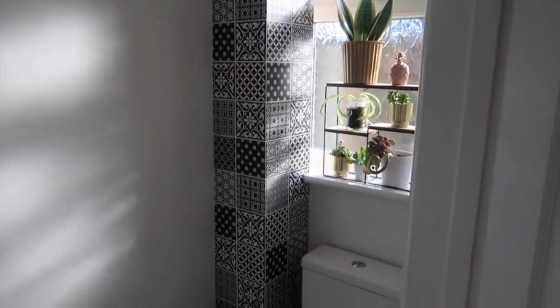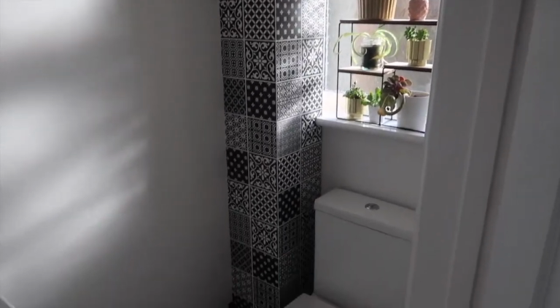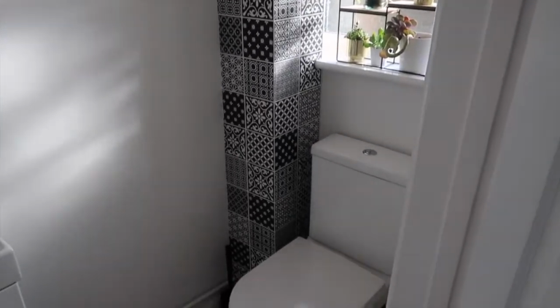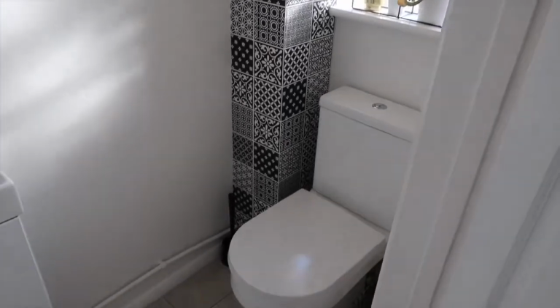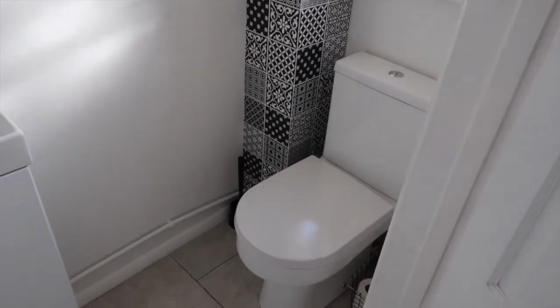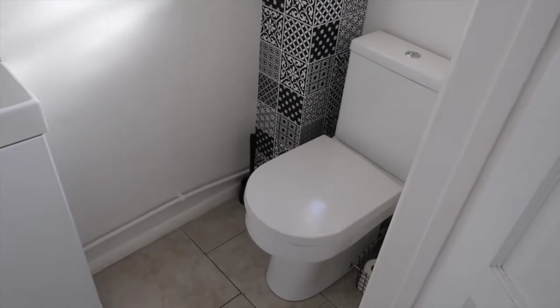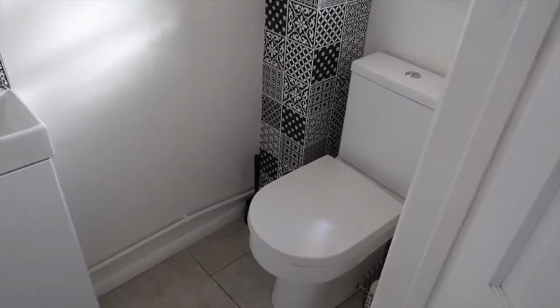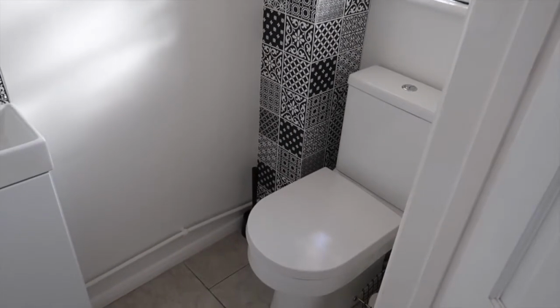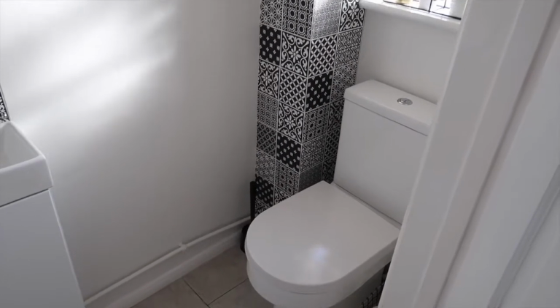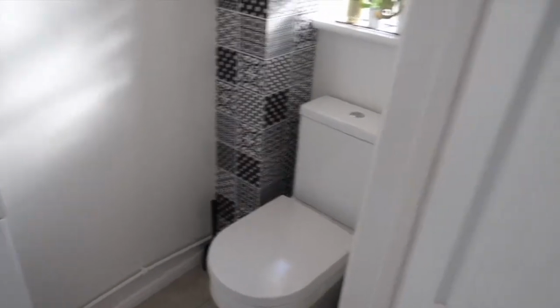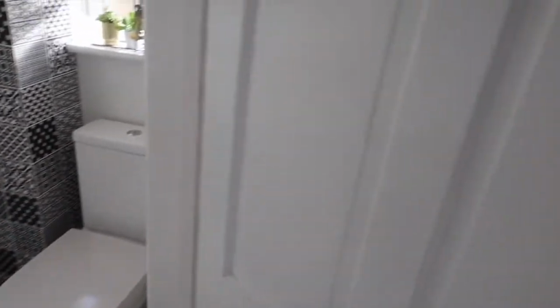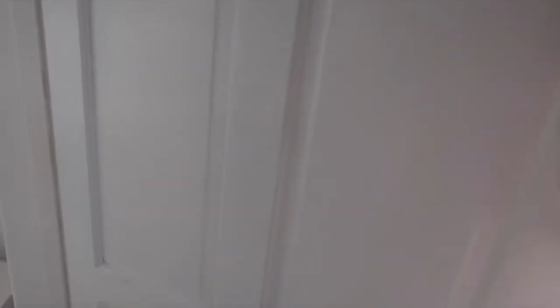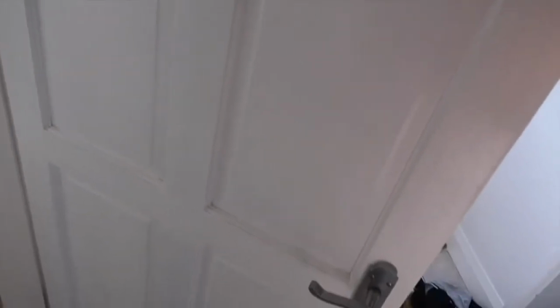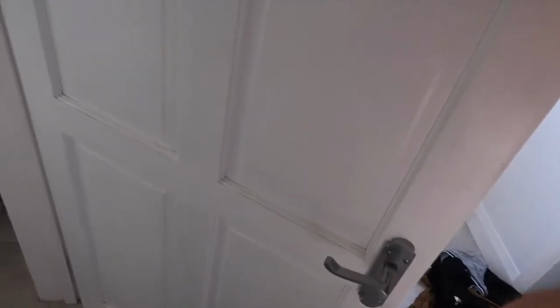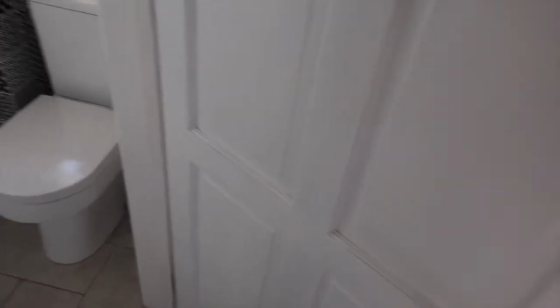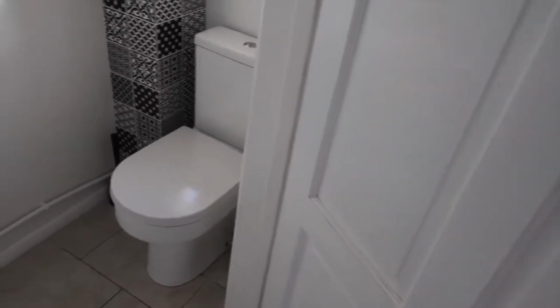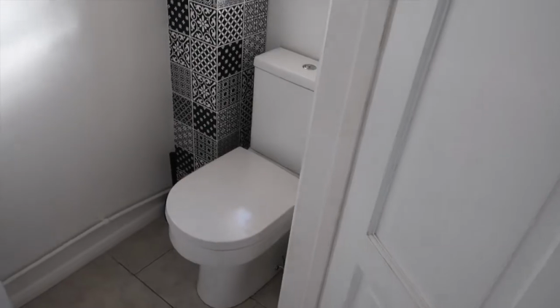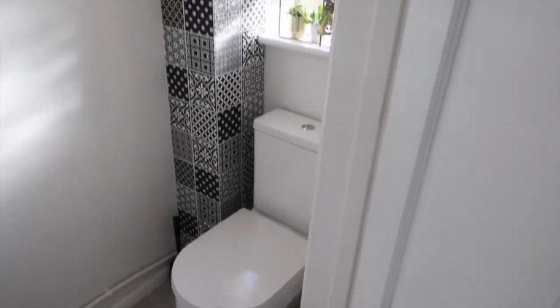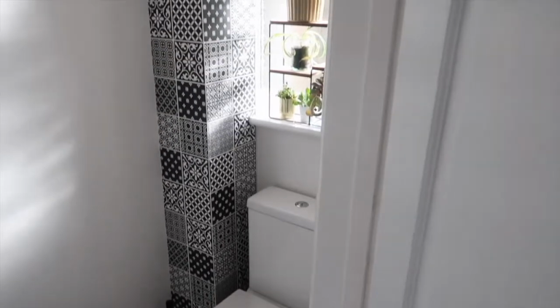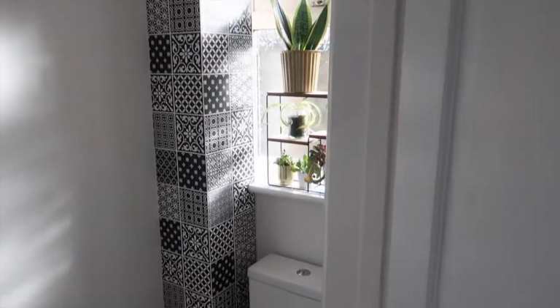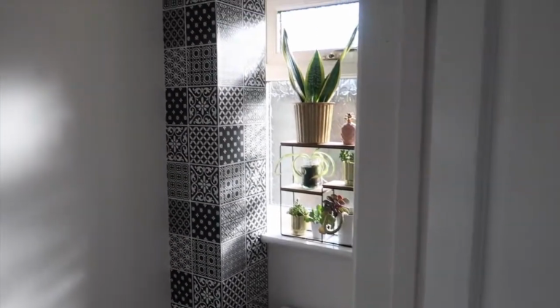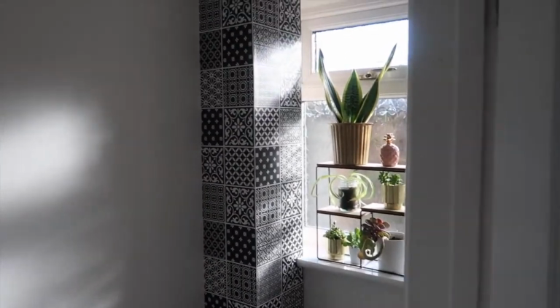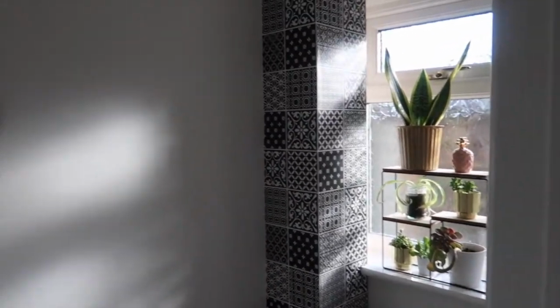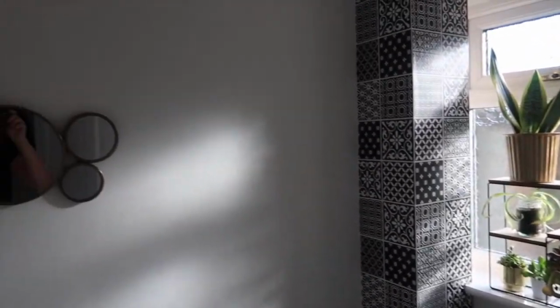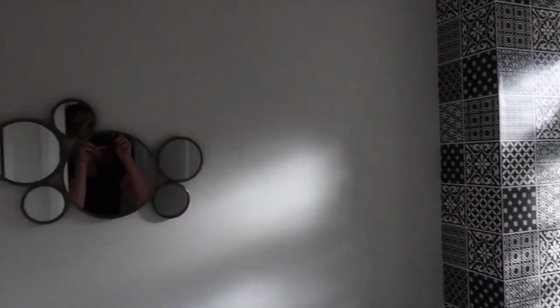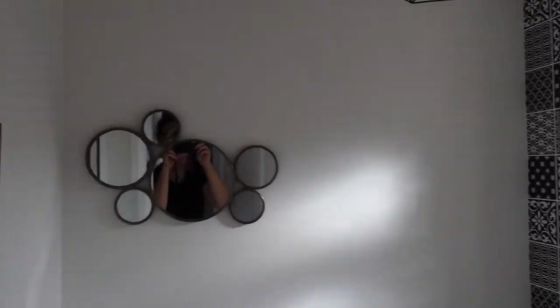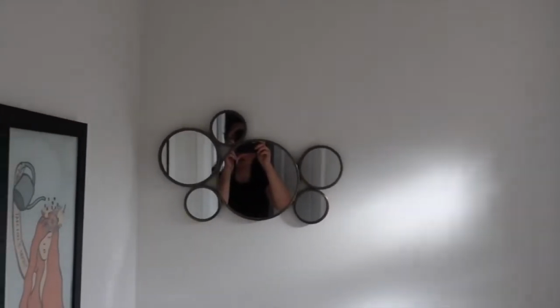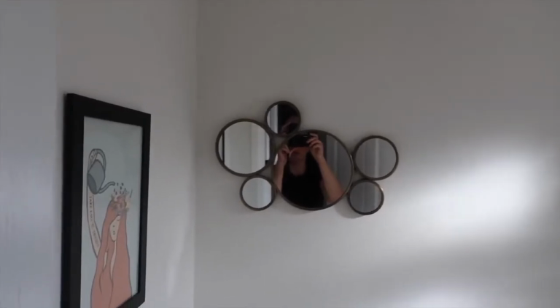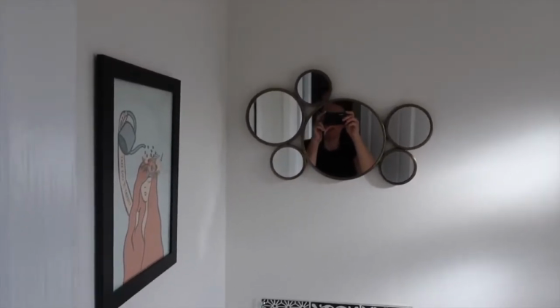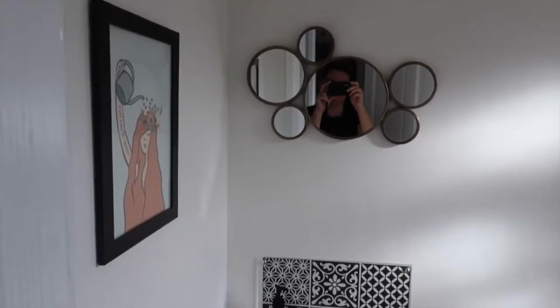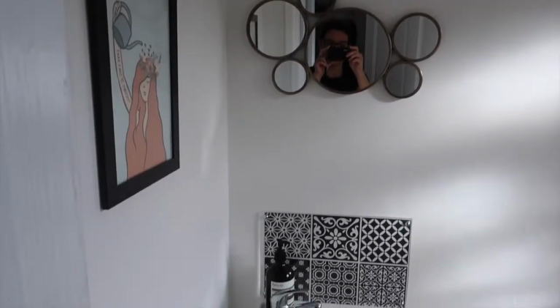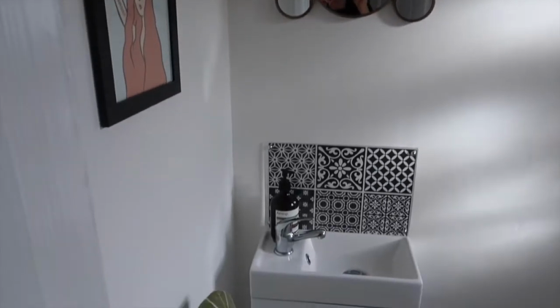I'm very excited to be able to share this with you. It's a very small space — you can see this is the door here, and this is the cloakroom. It's very small but perfectly formed and it's got everything we need.